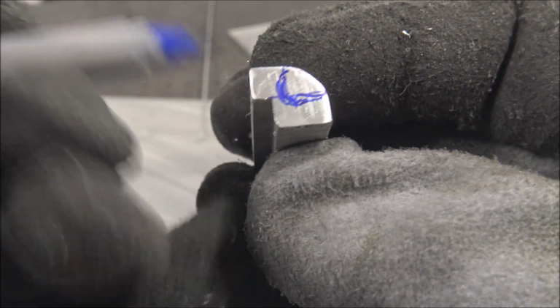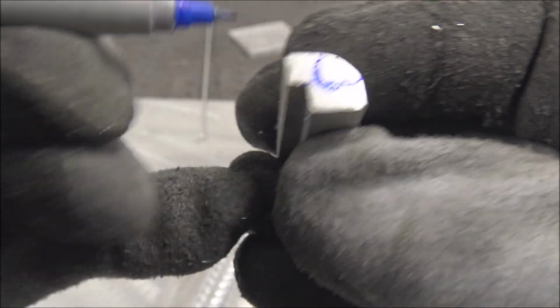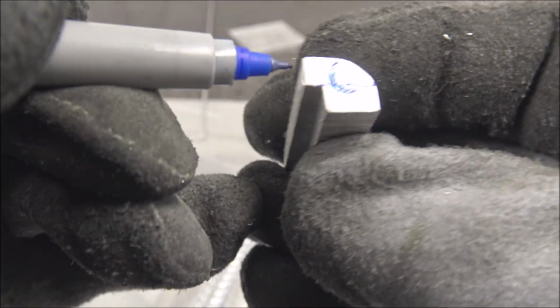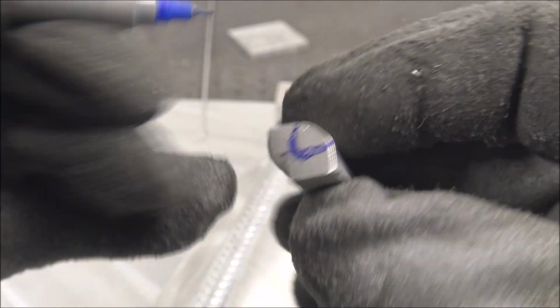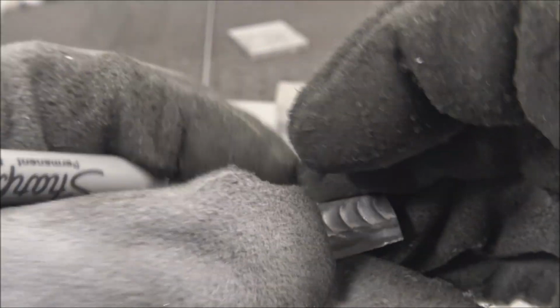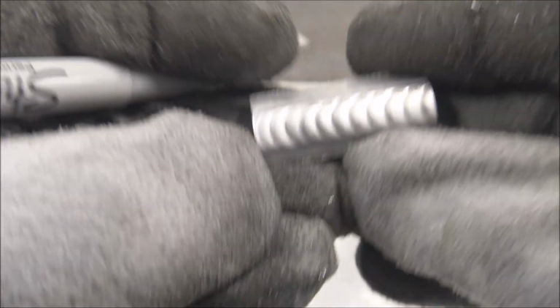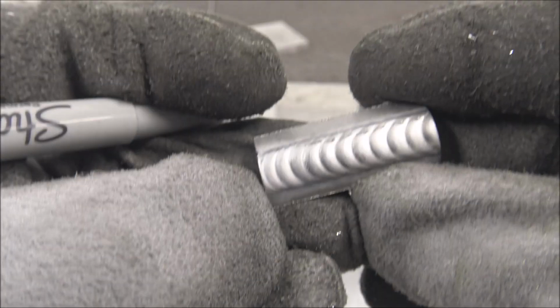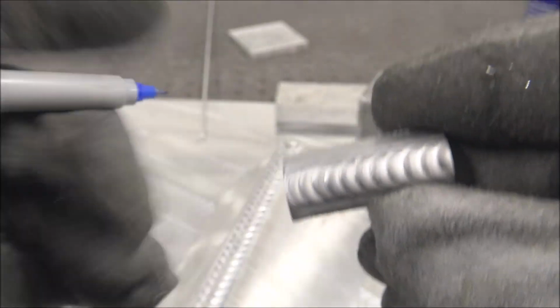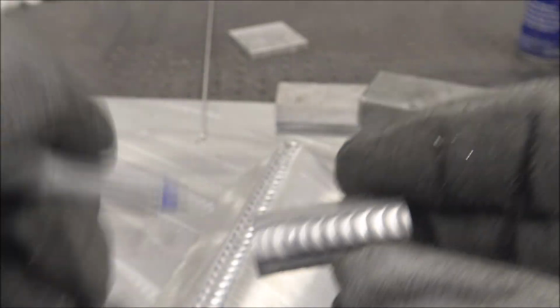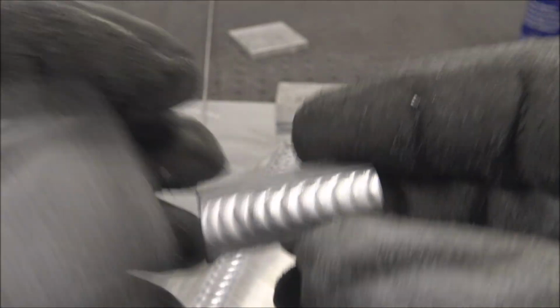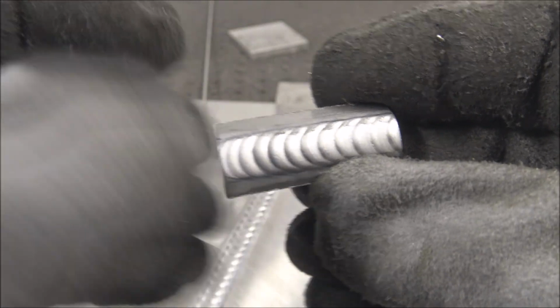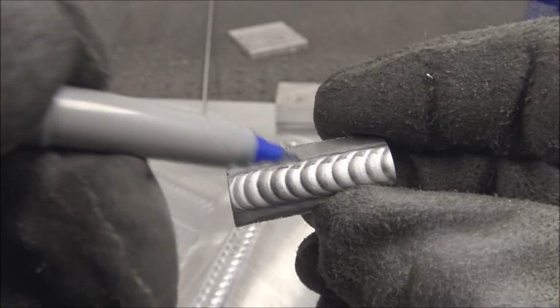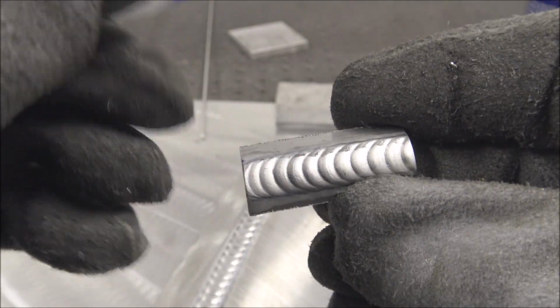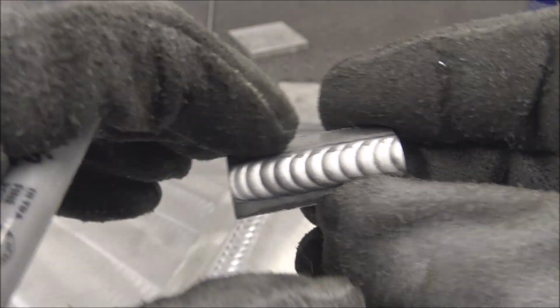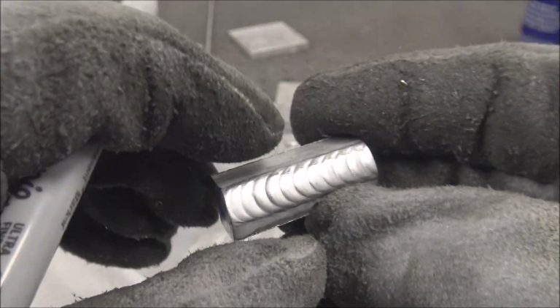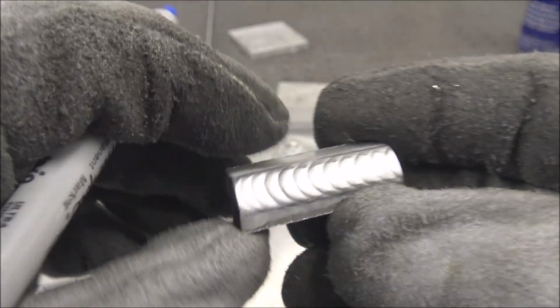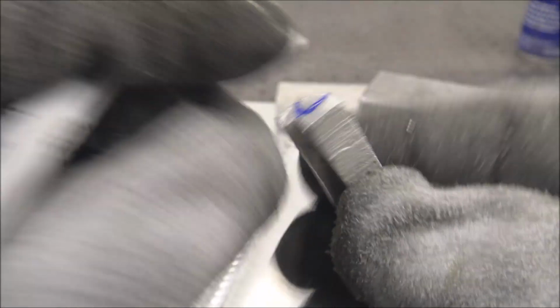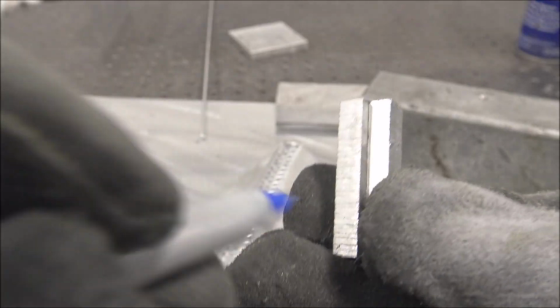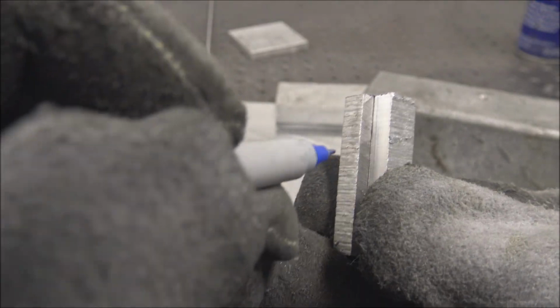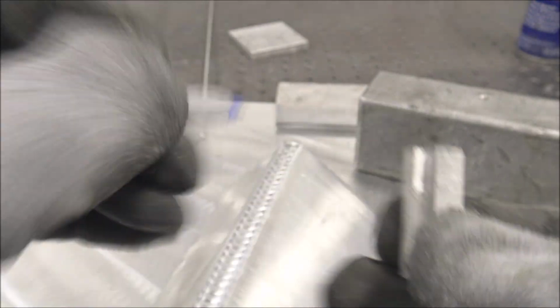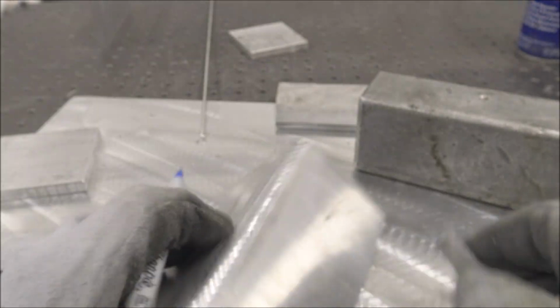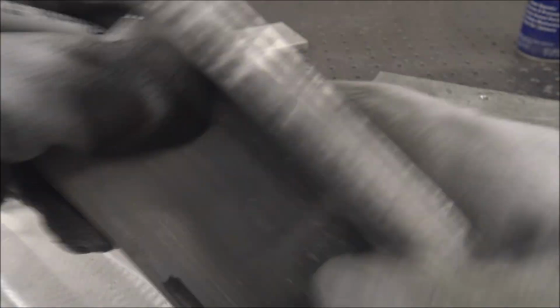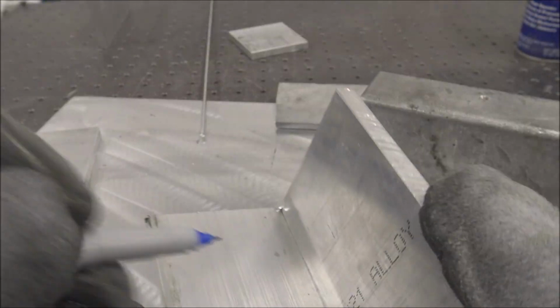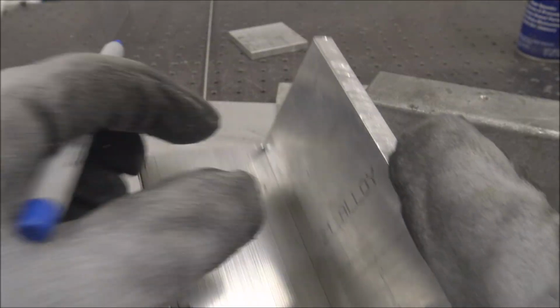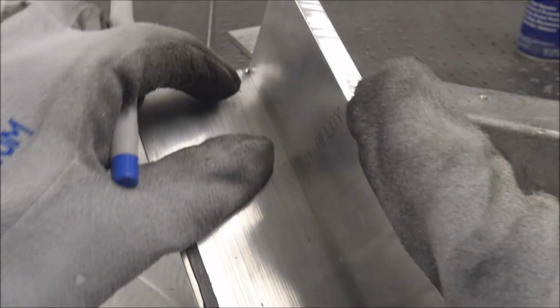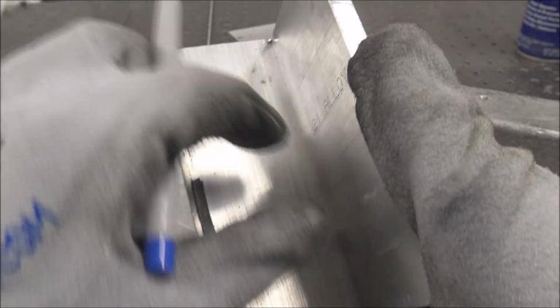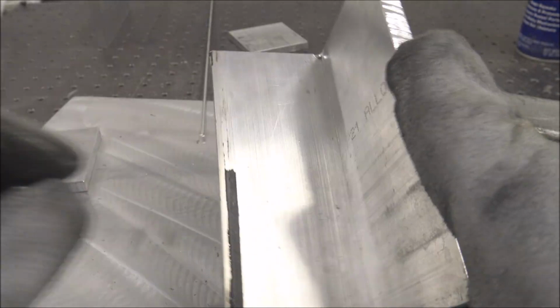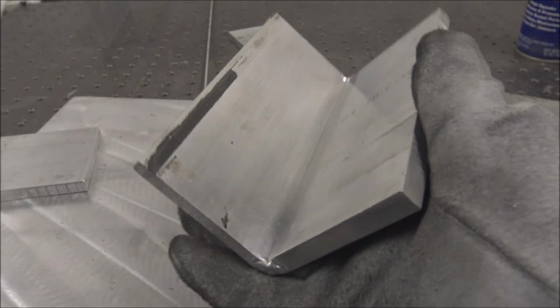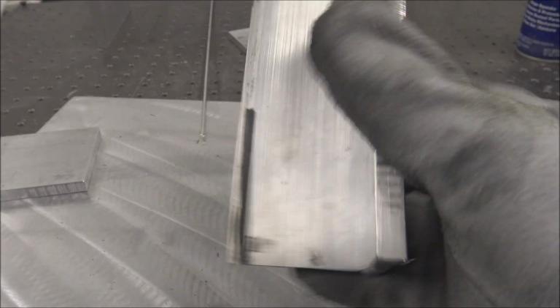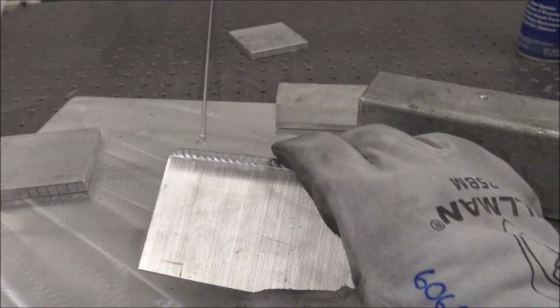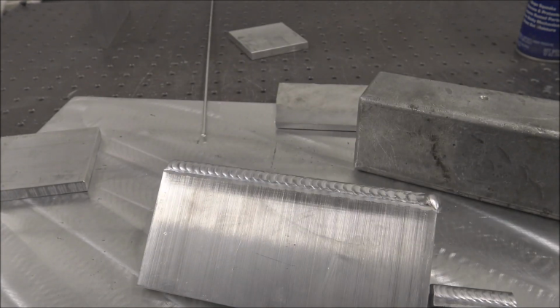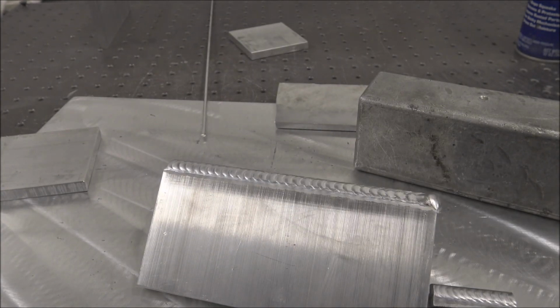If you're needing a full penetration weld, you can burn it in hotter on the top, but then you risk getting a hazy gray weld and it's not going to look as pretty. Or you could just put some small welds on the back for reinforcement. Depends on the part.